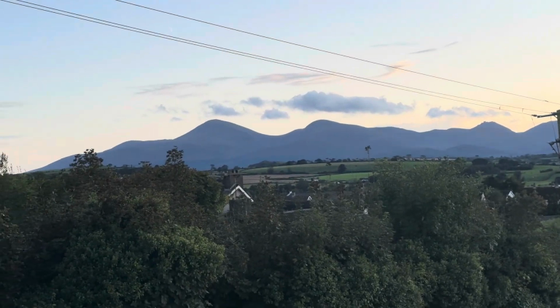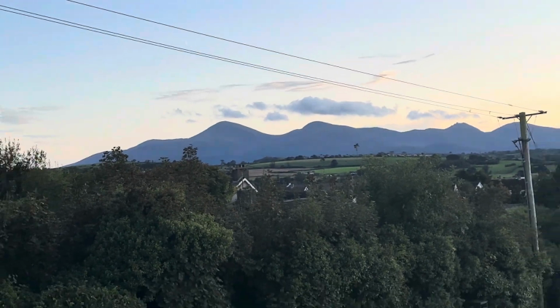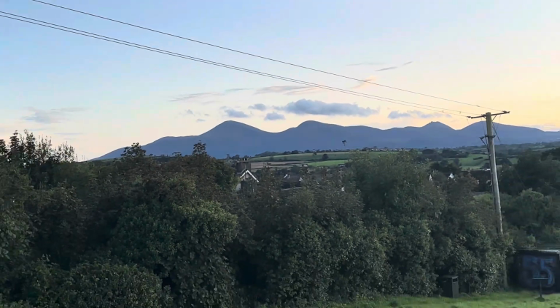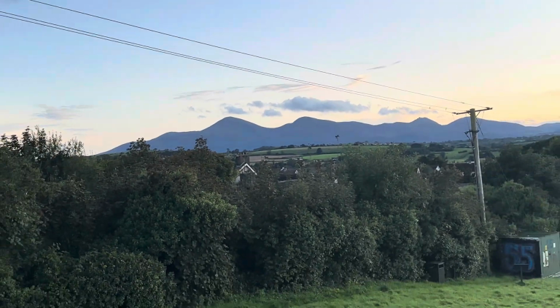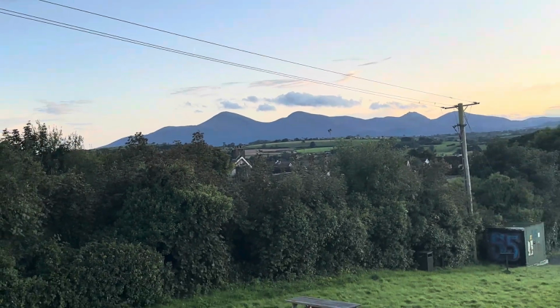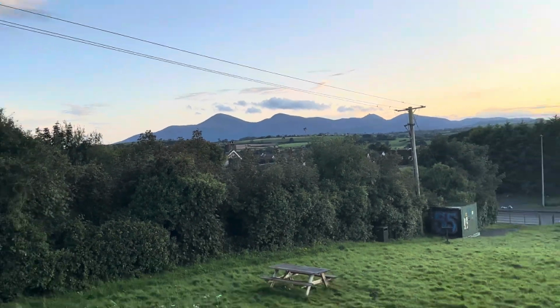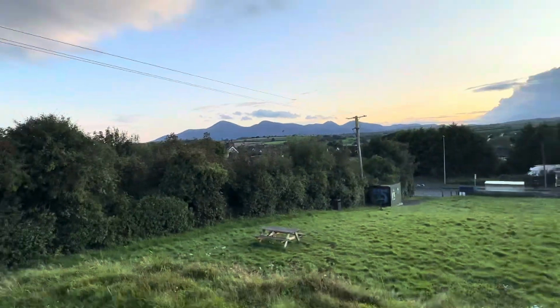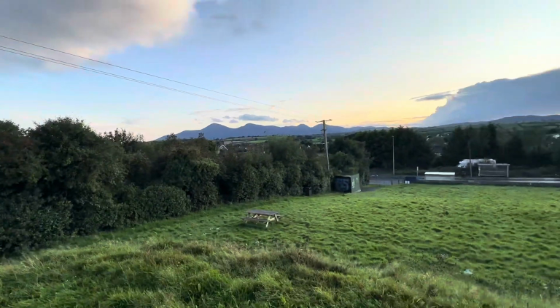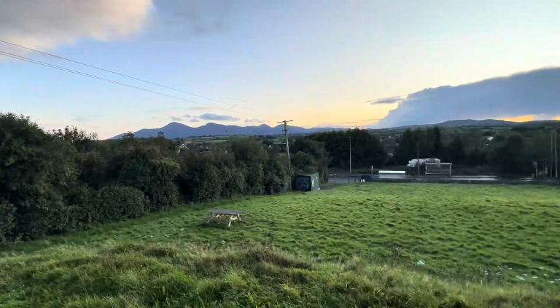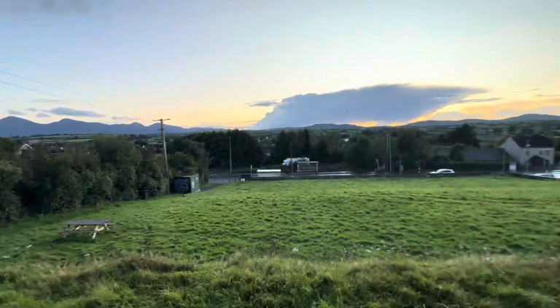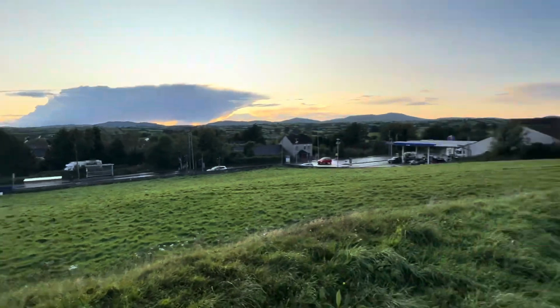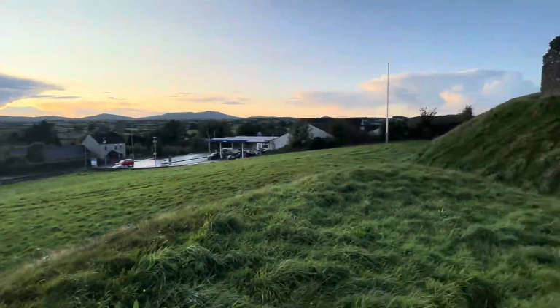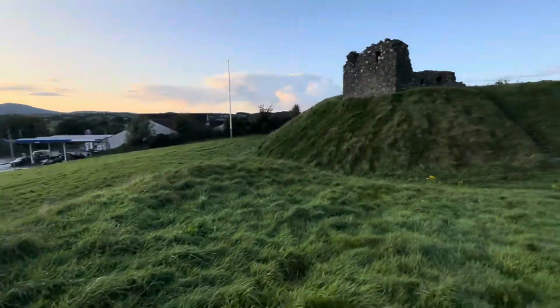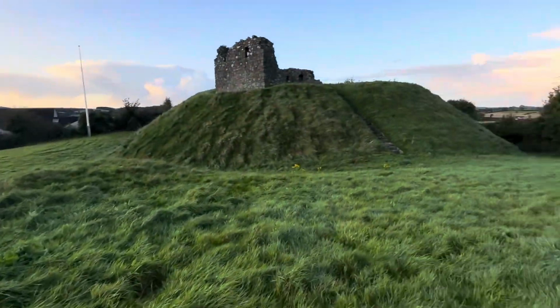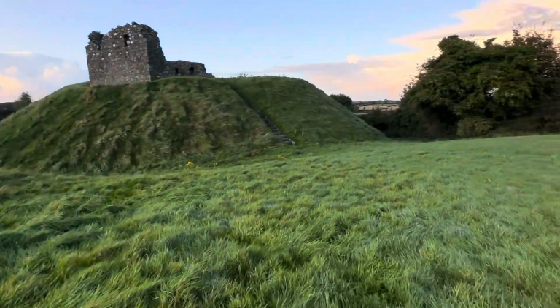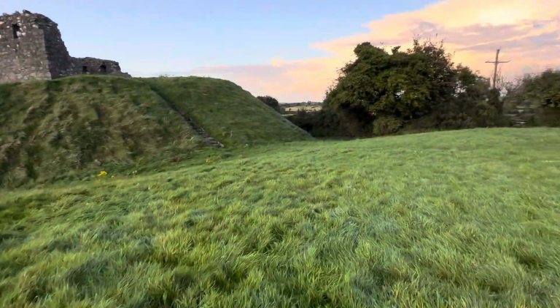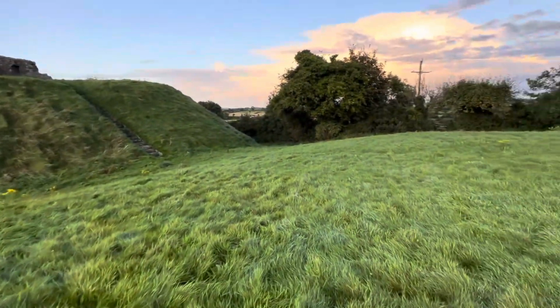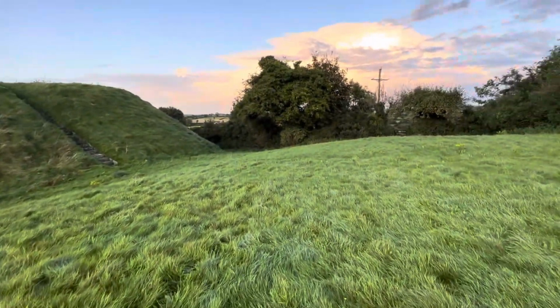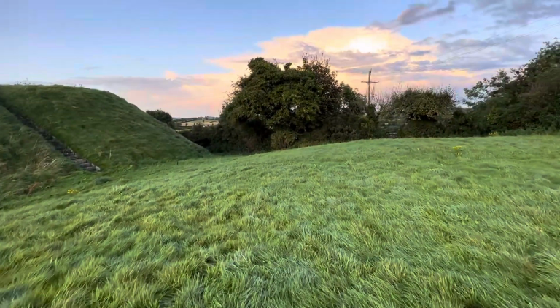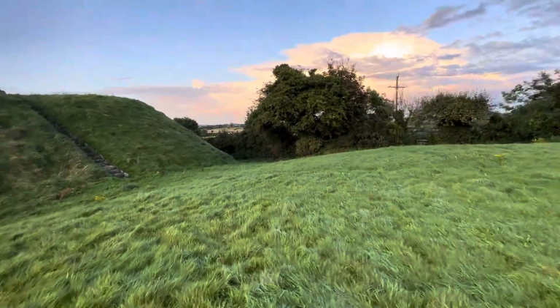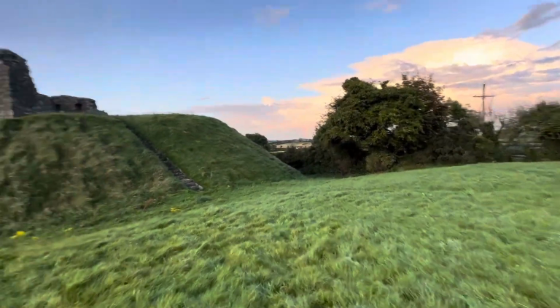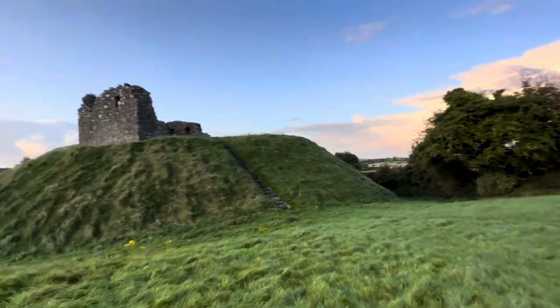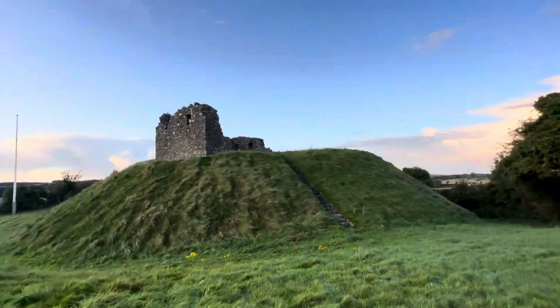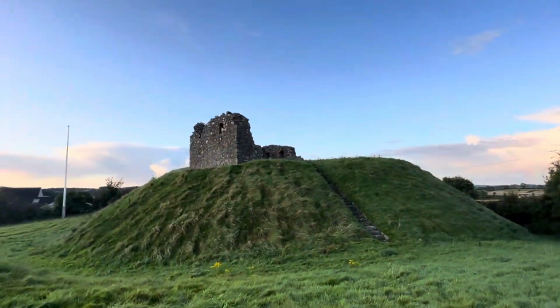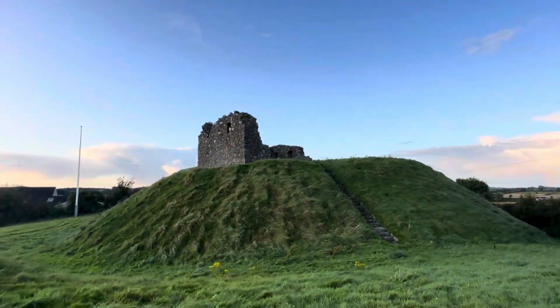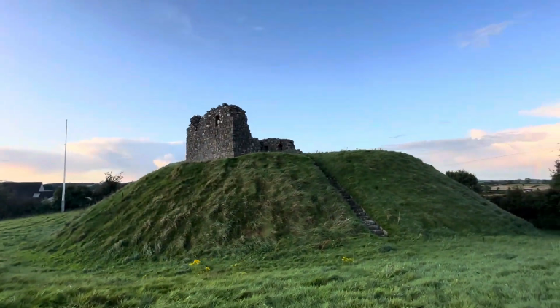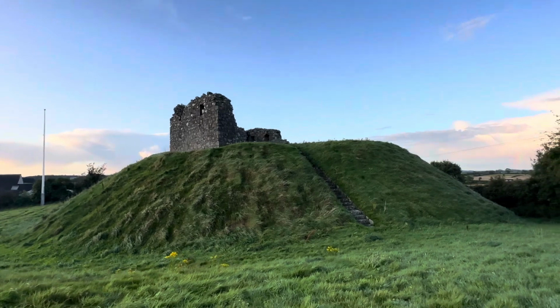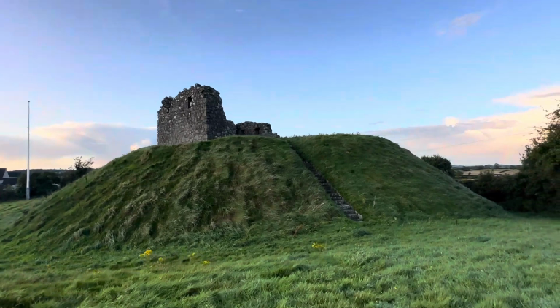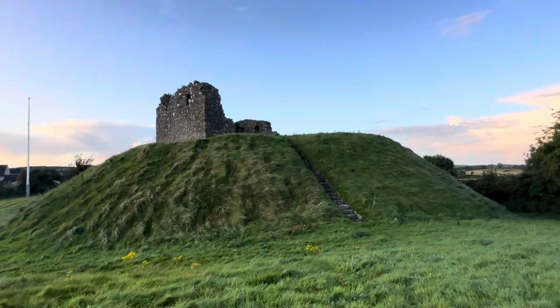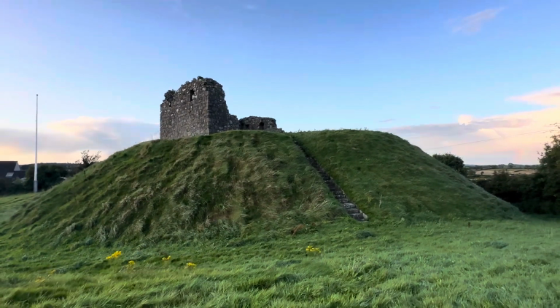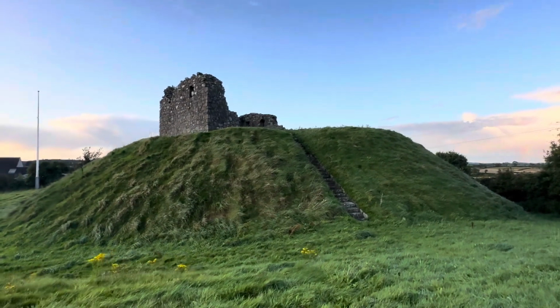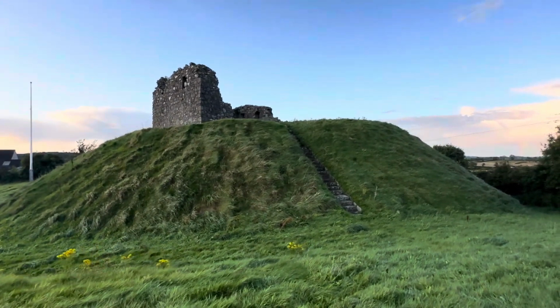The tallest one there, just on the left, is Slieve Donard. Absolutely beautiful. So we're on top of this Norman construction and we're going to go up now and see the tower.